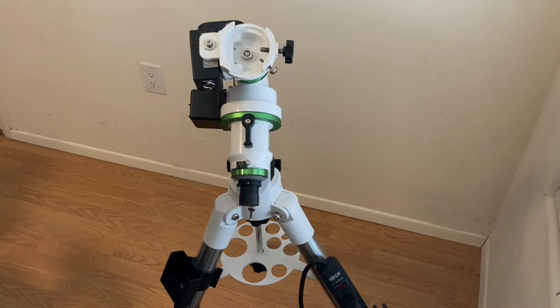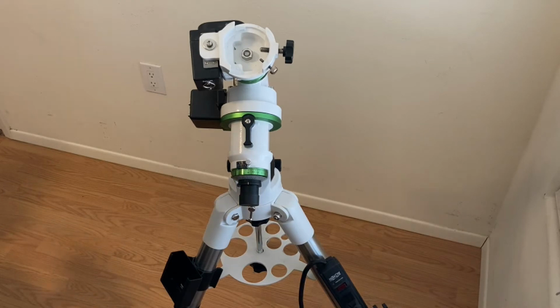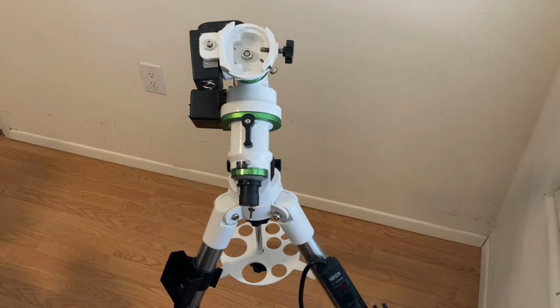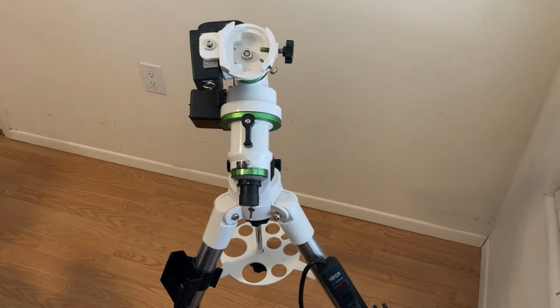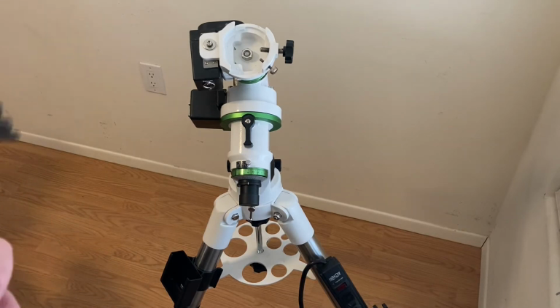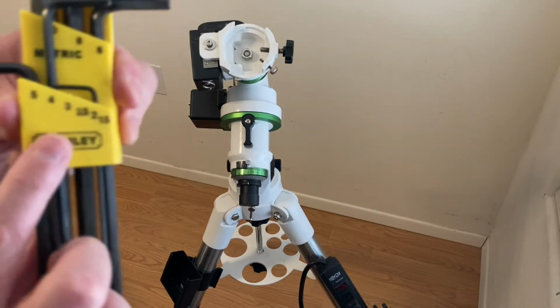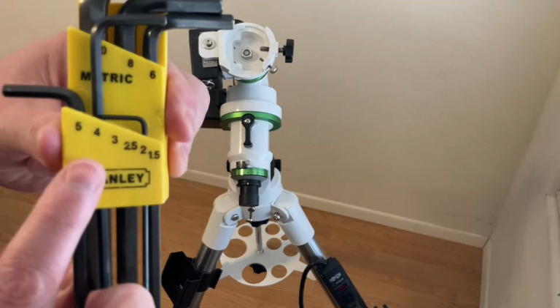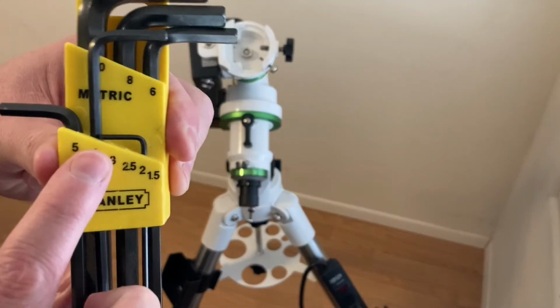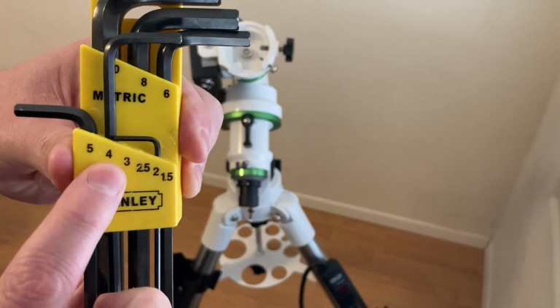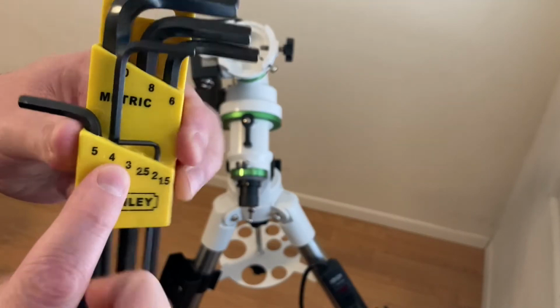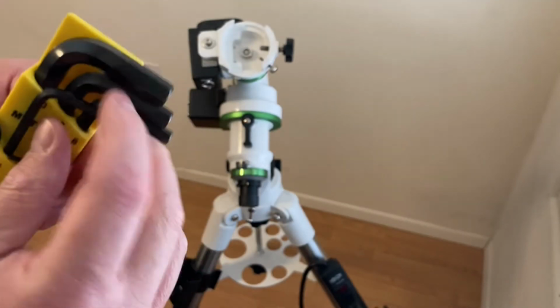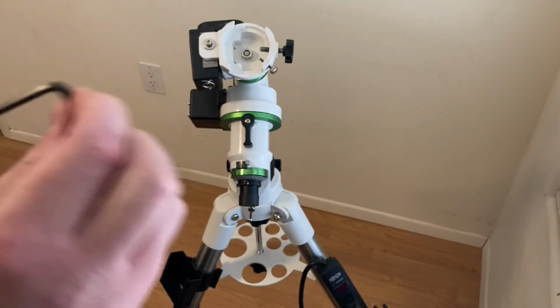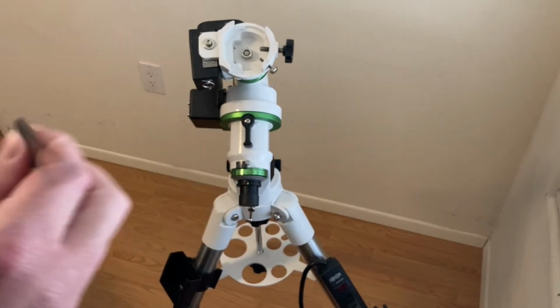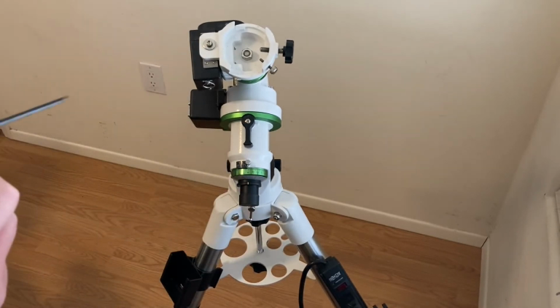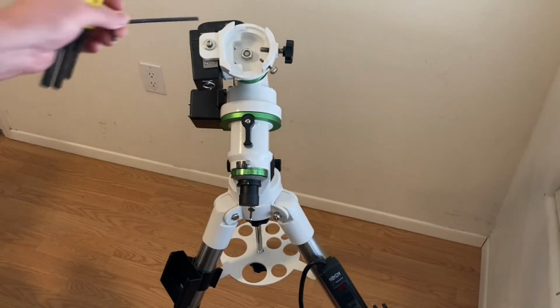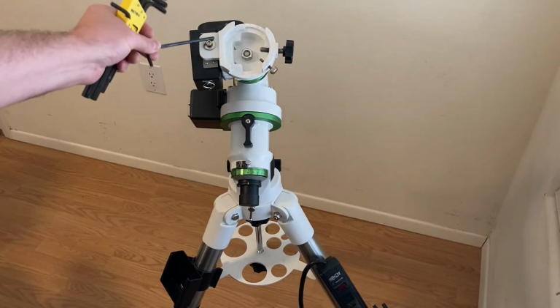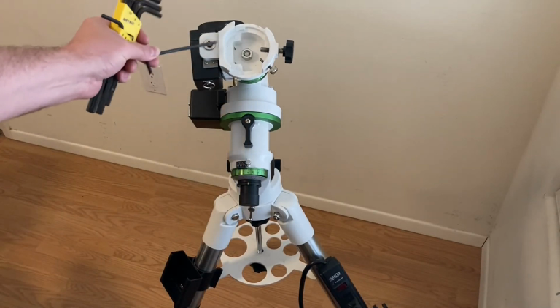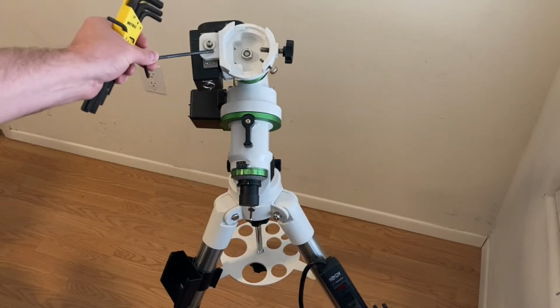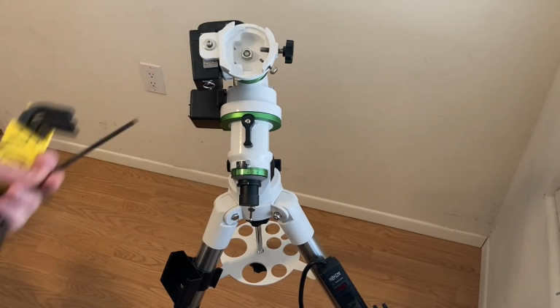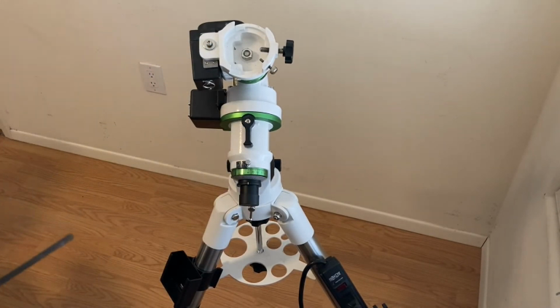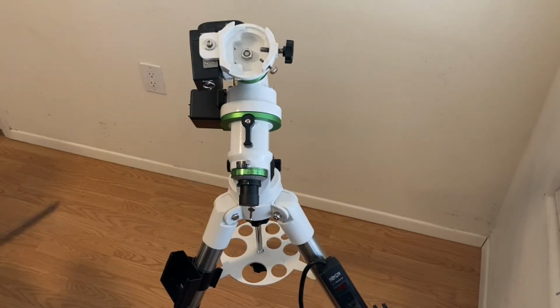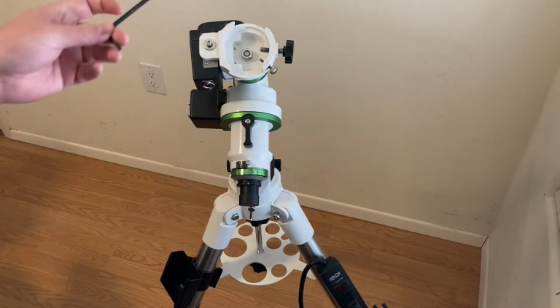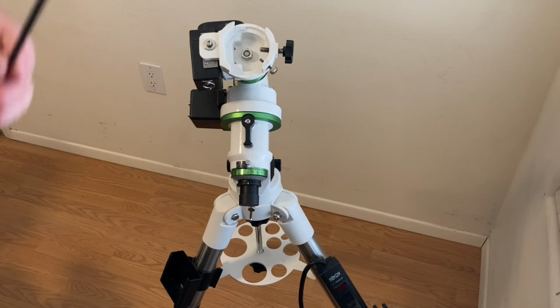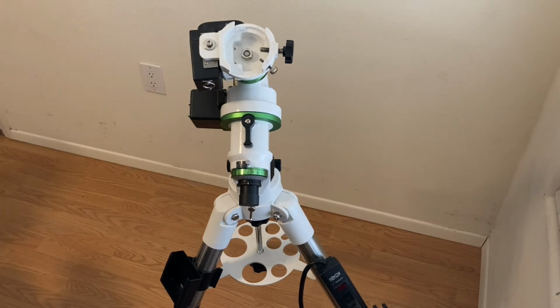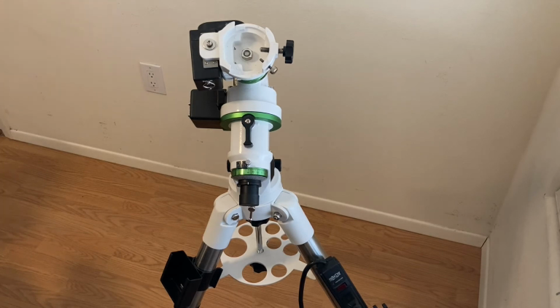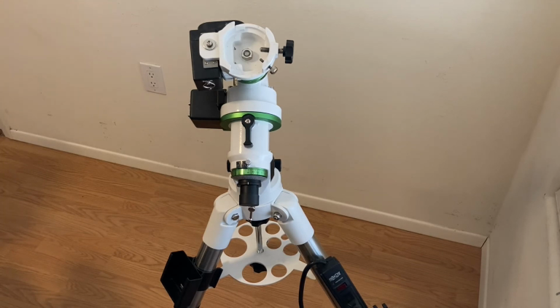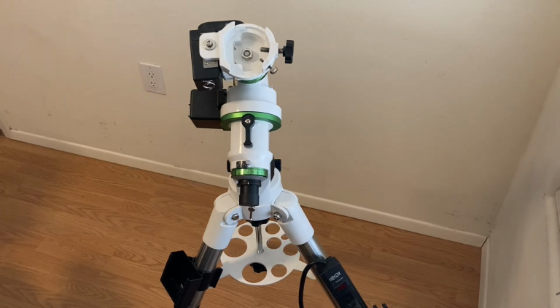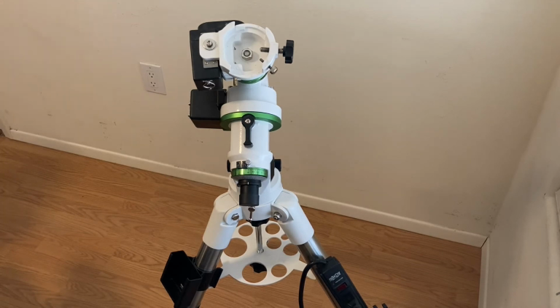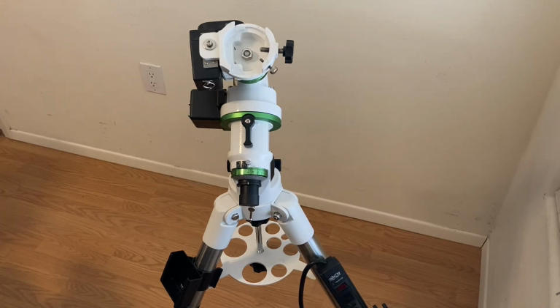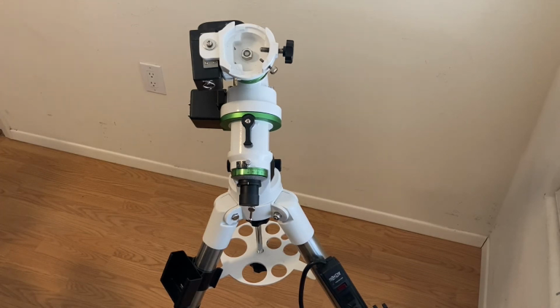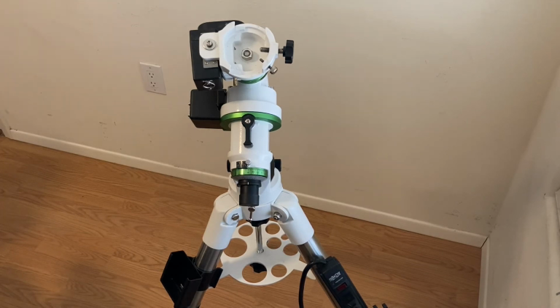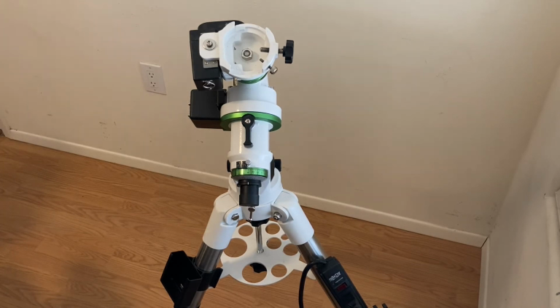The other thing we need is a number four. The number four is for the screw up here on the top. We'll get to that one. All right, here we go.